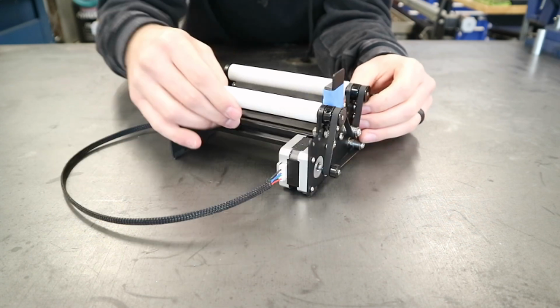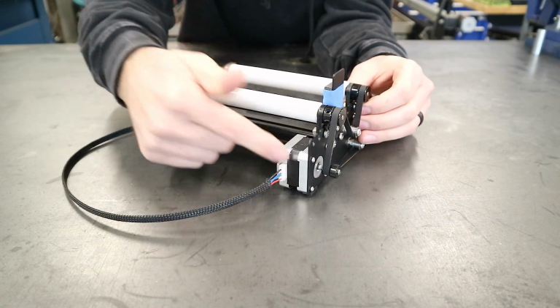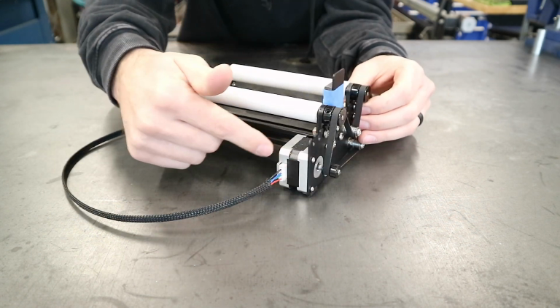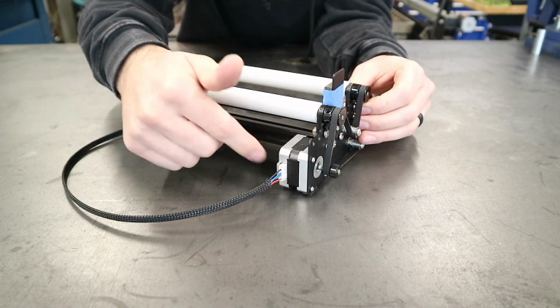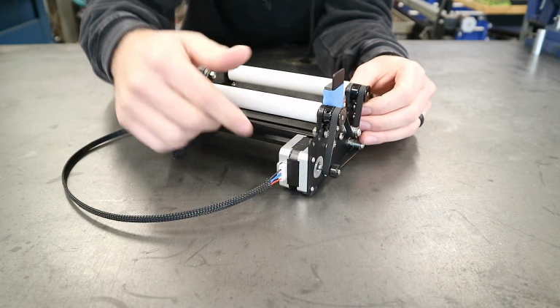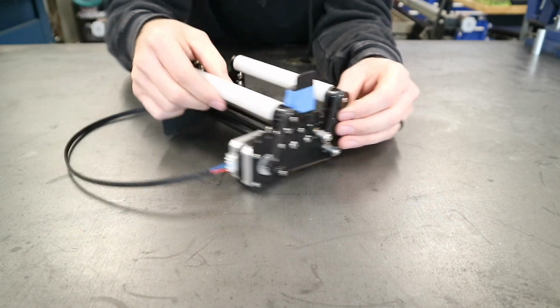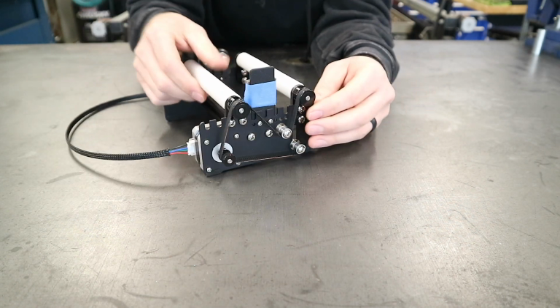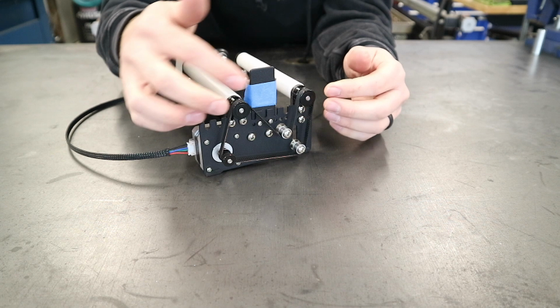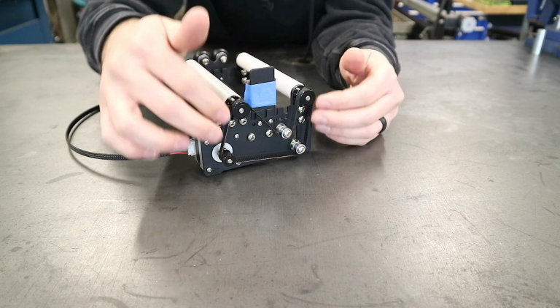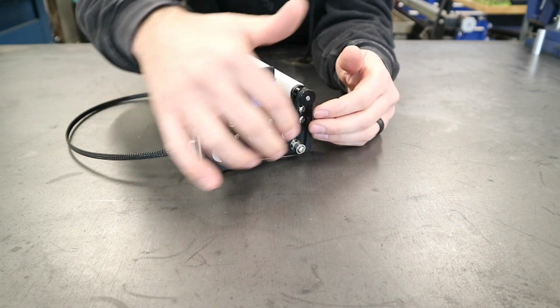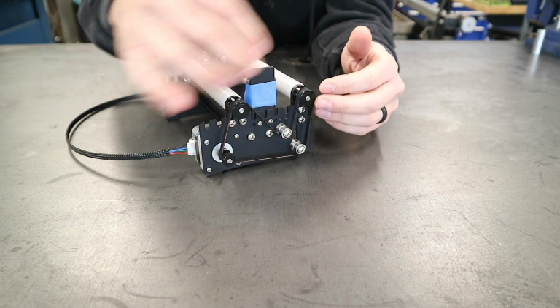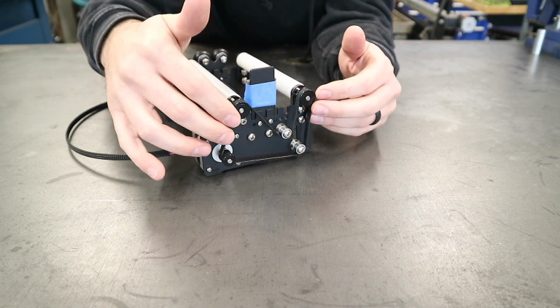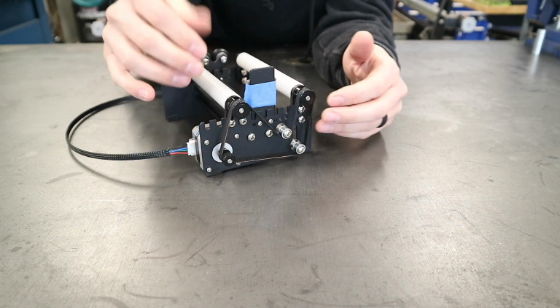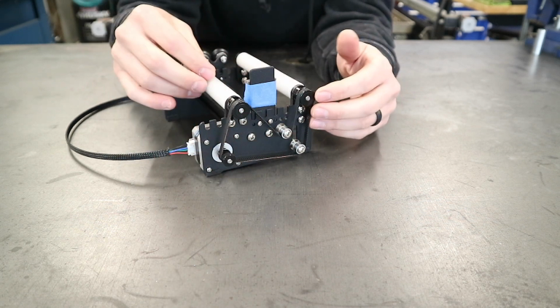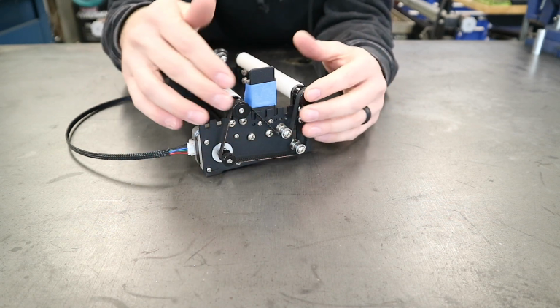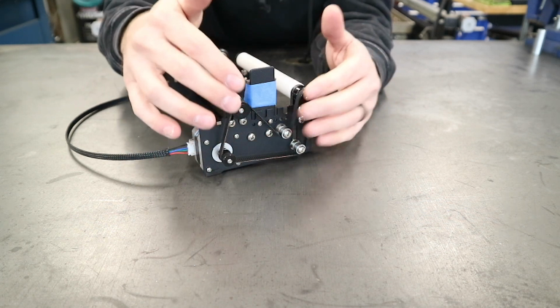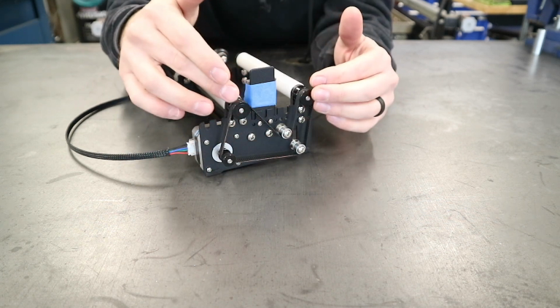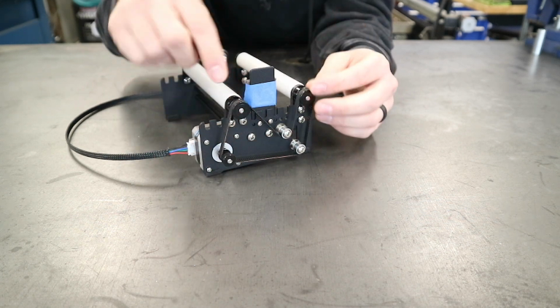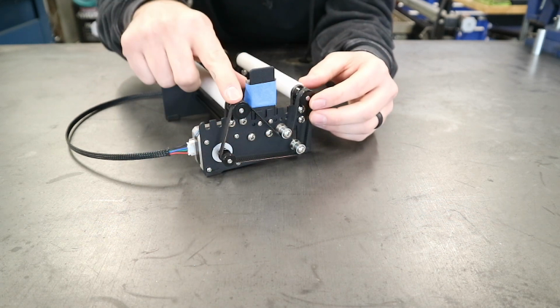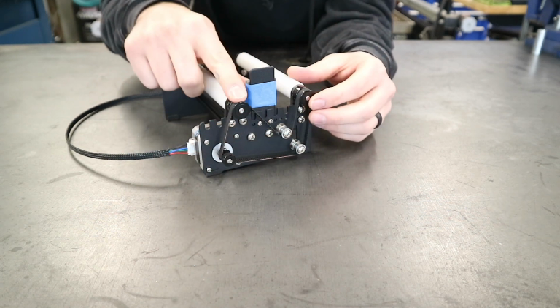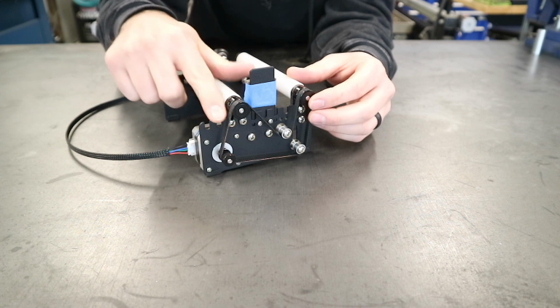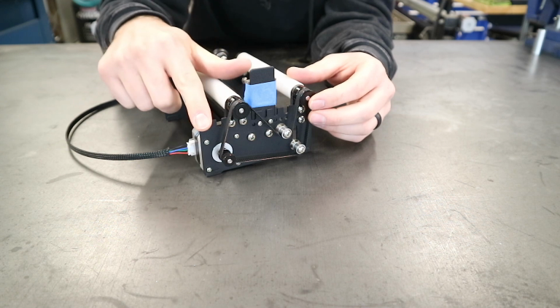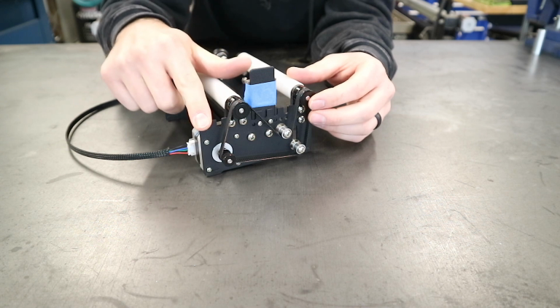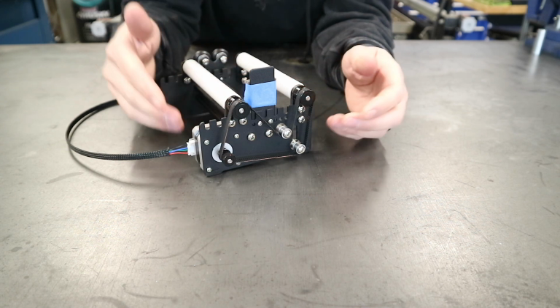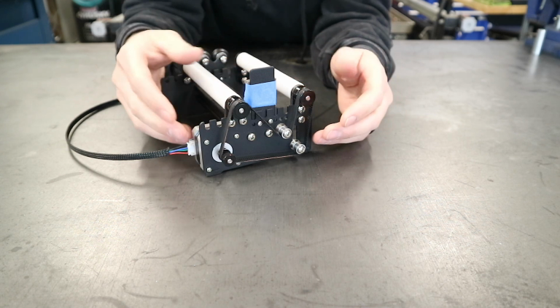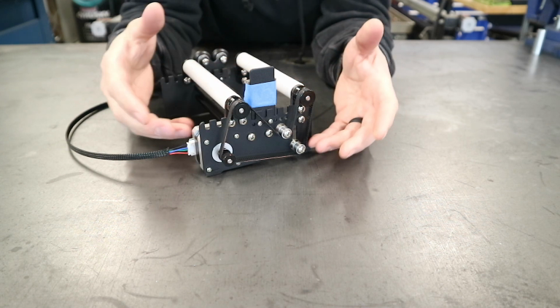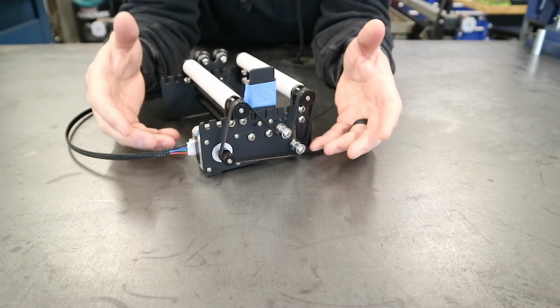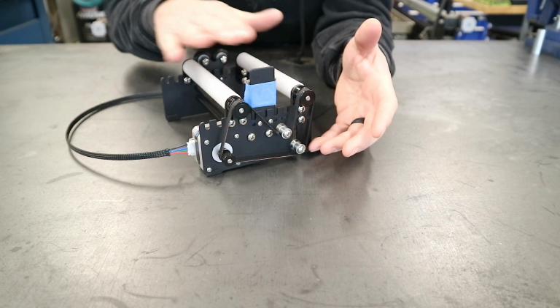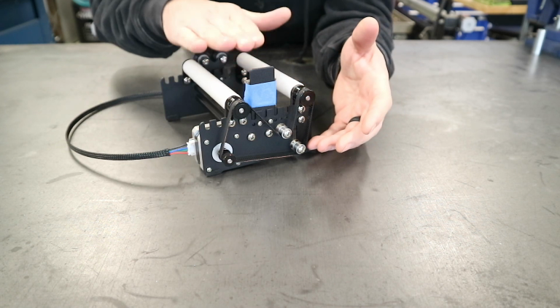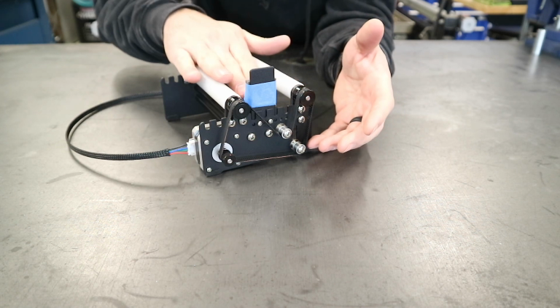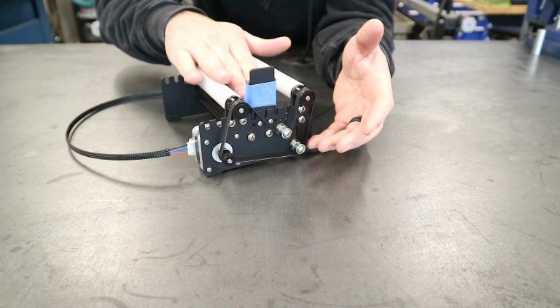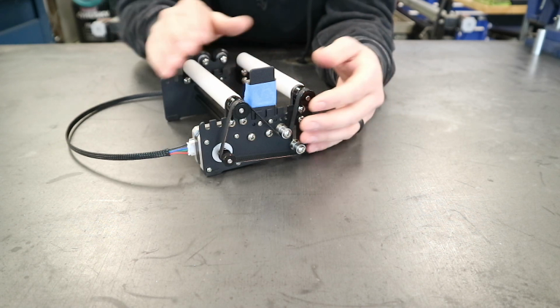You can see we have our stepper motor and some gears for the drive, and all of these can be adjusted. You can move this roller over a couple of spaces depending on how big of a cylinder you're putting on this rotary tool.